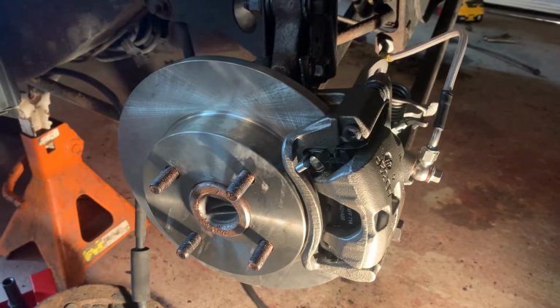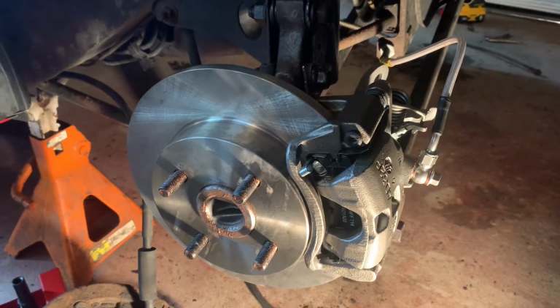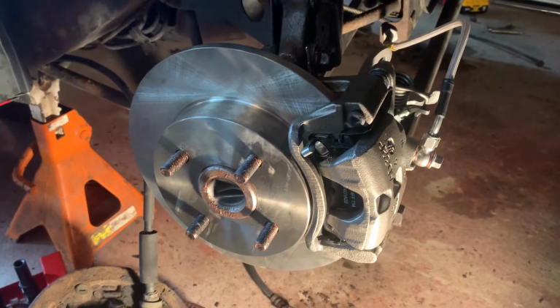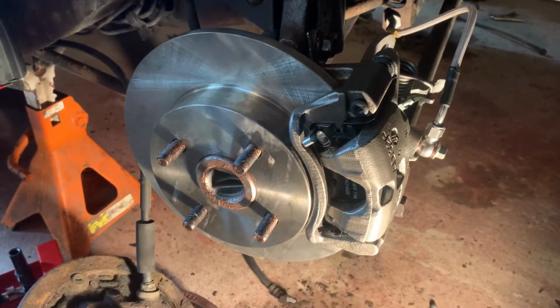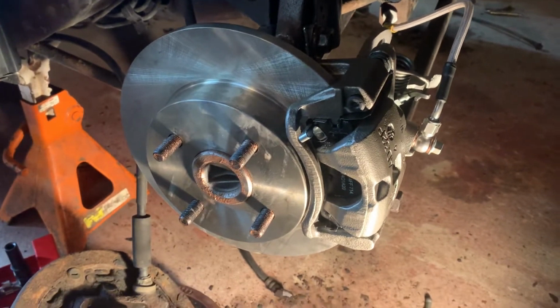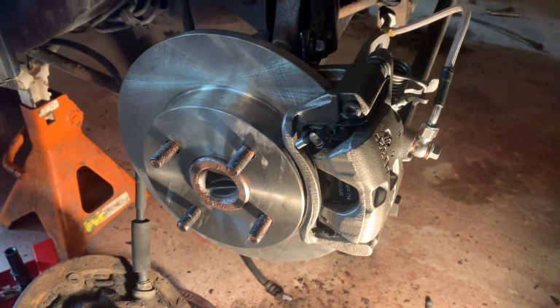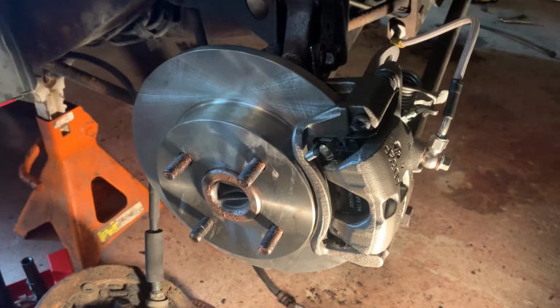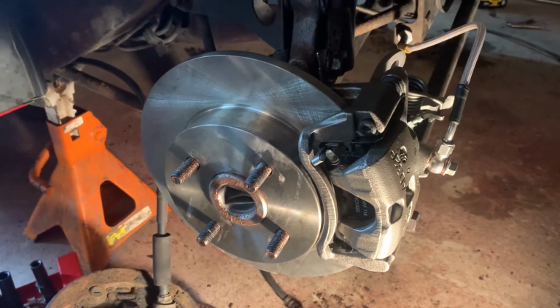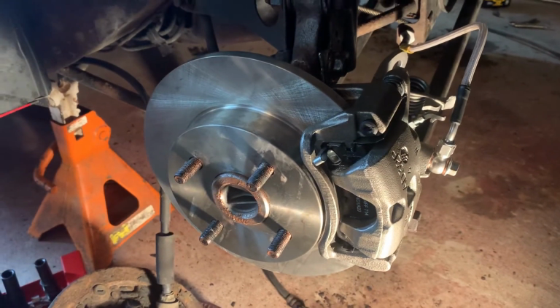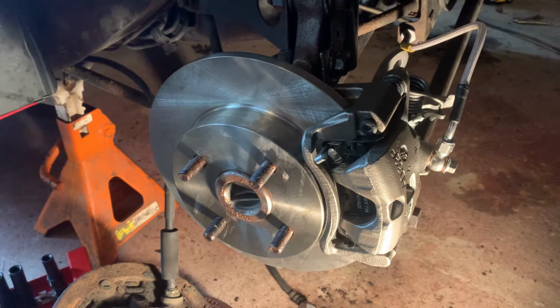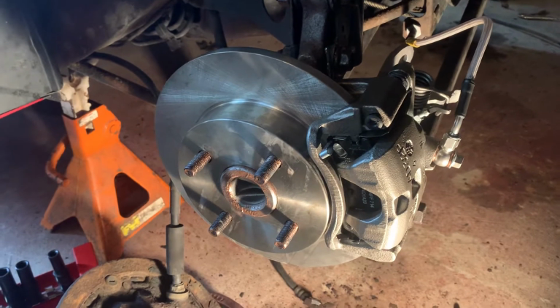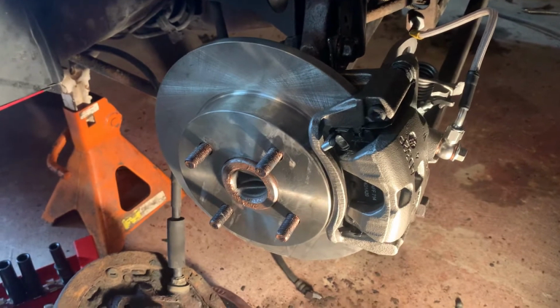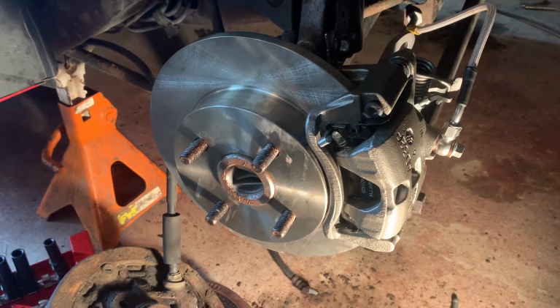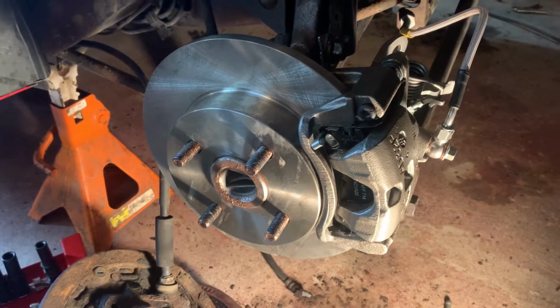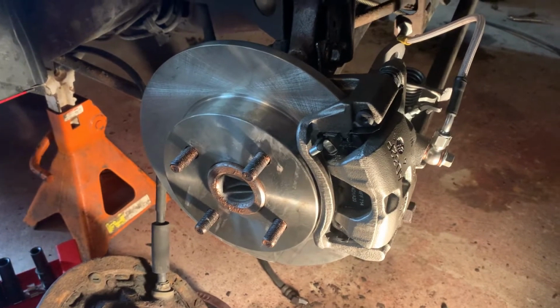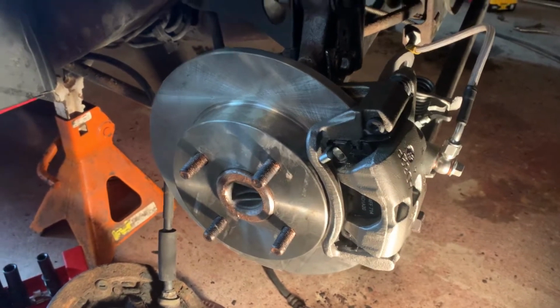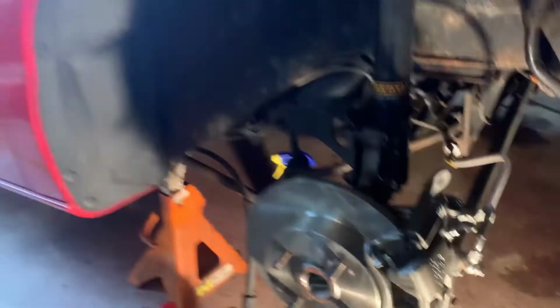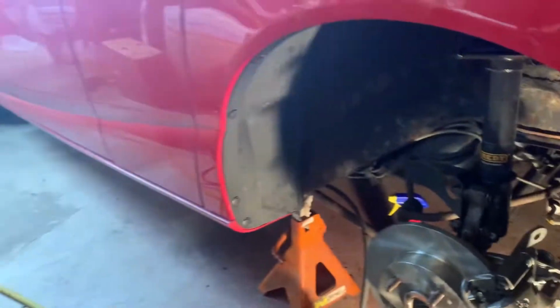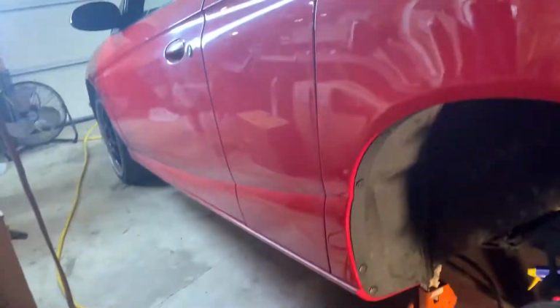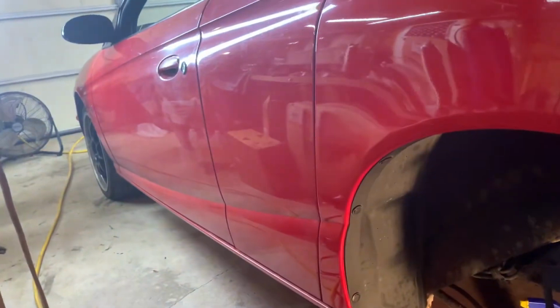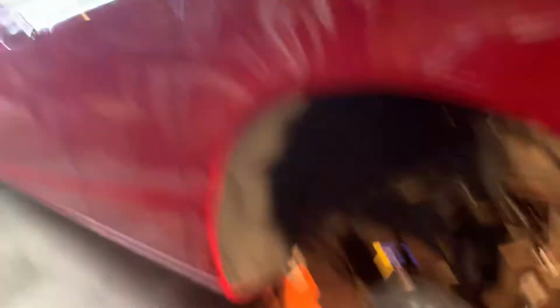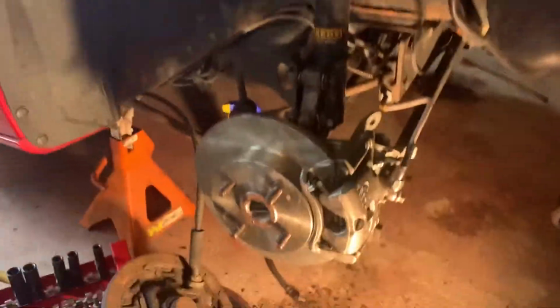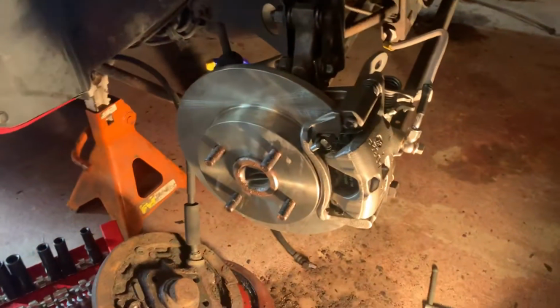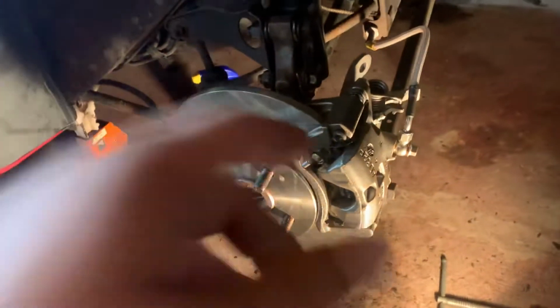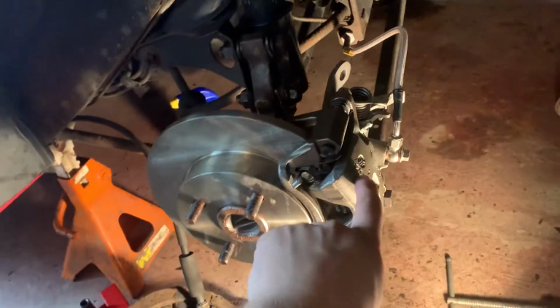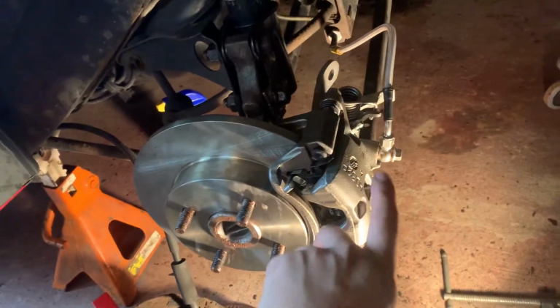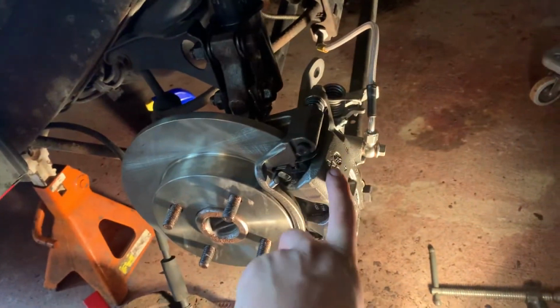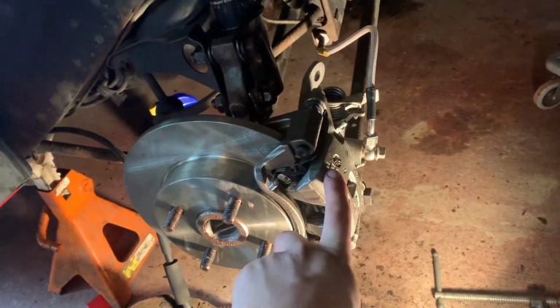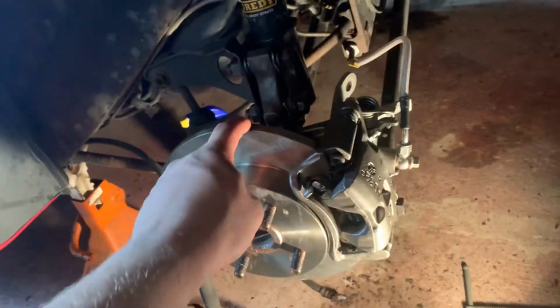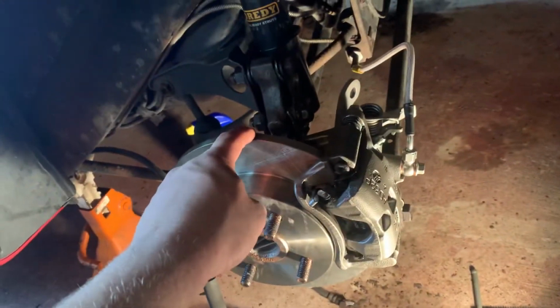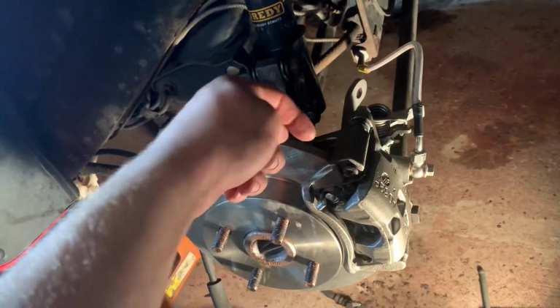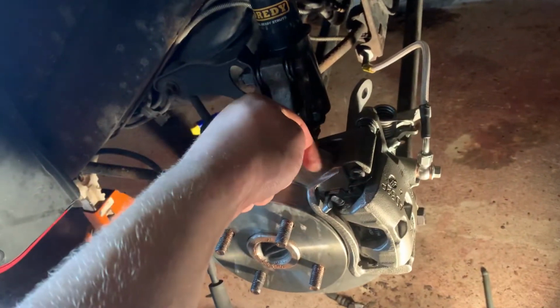This is a video on how to do a rear disc brake swap on a third gen Saturn. You have to have a third gen Saturn, and you need to buy the brake calipers, discs, and pads.